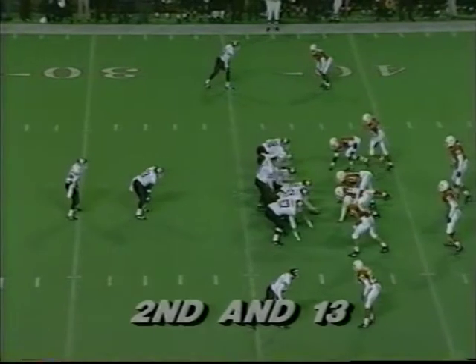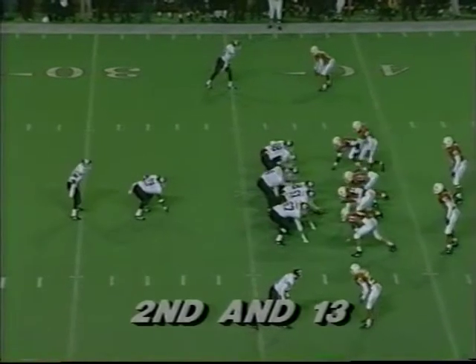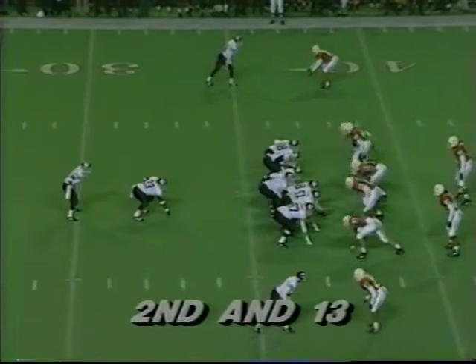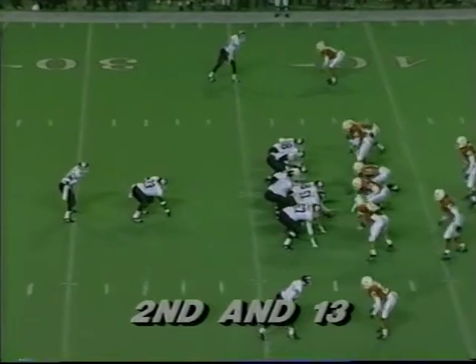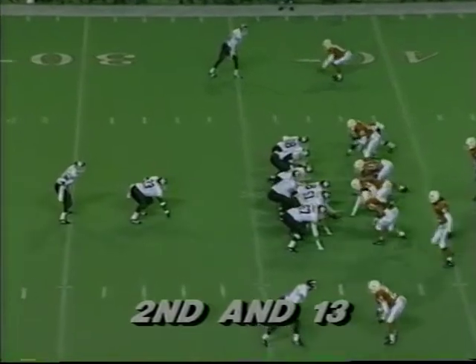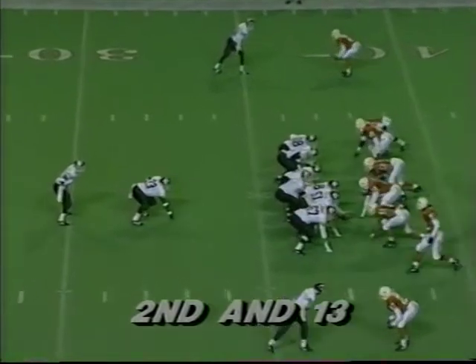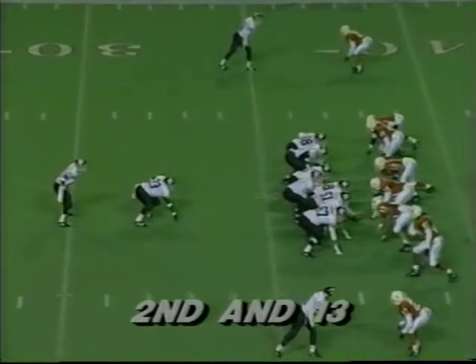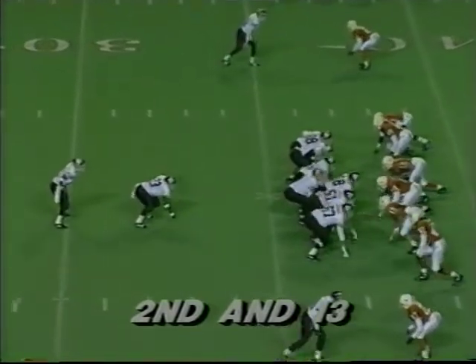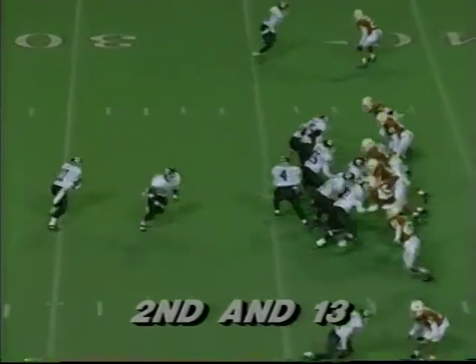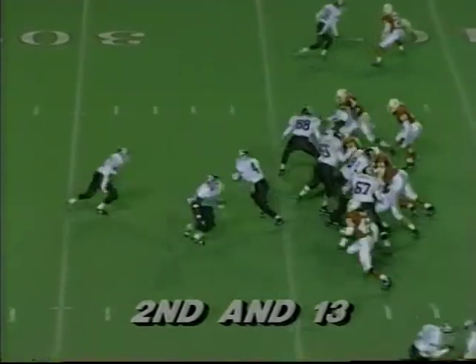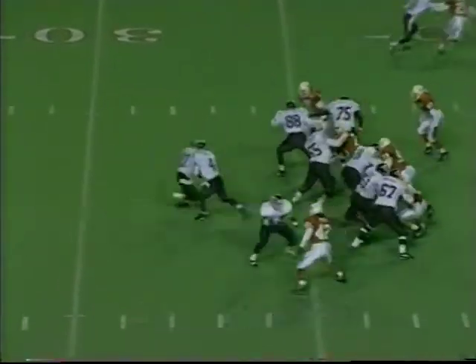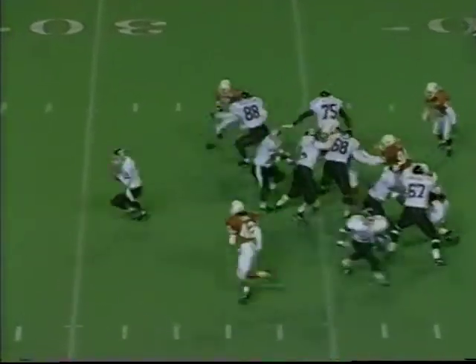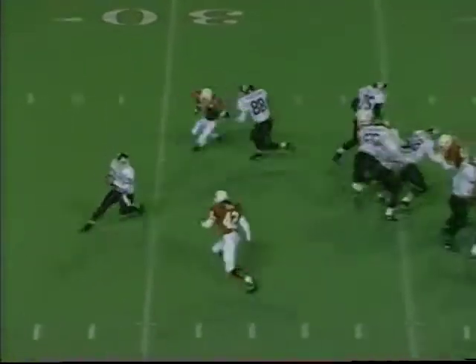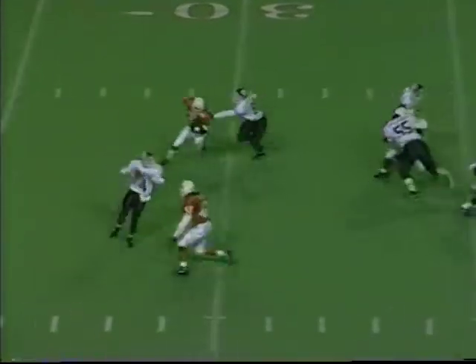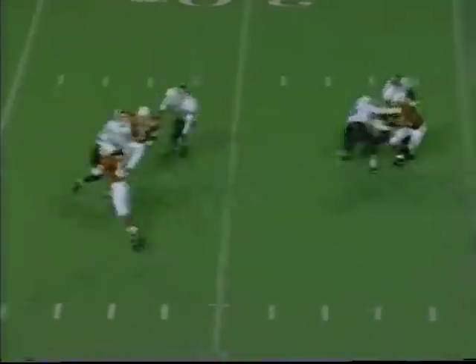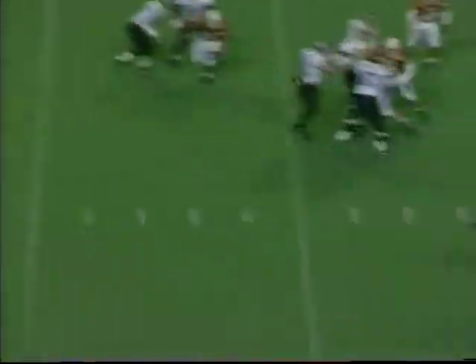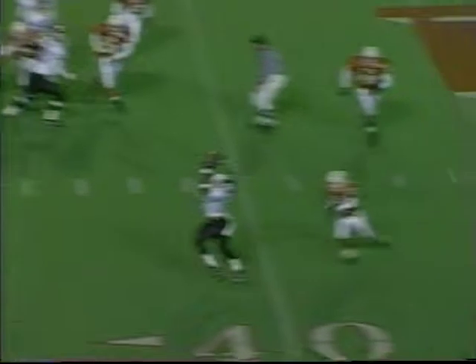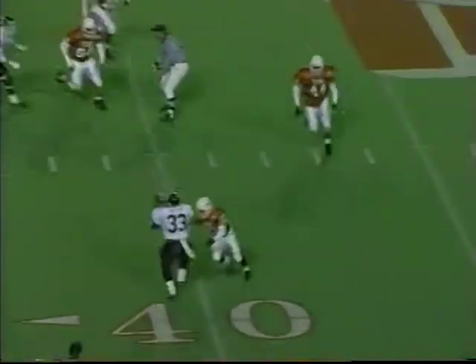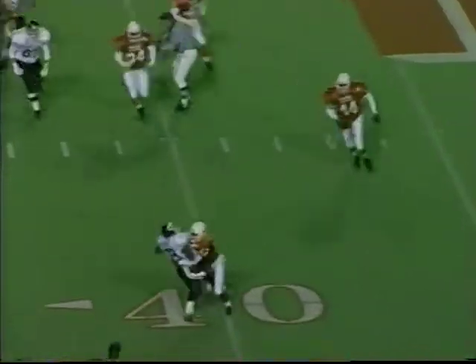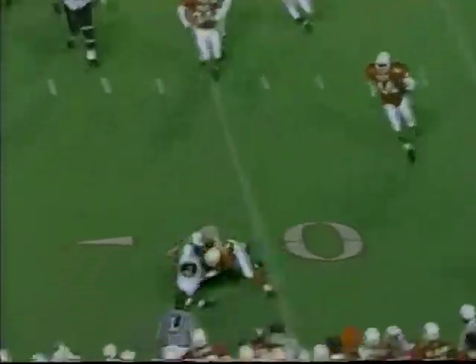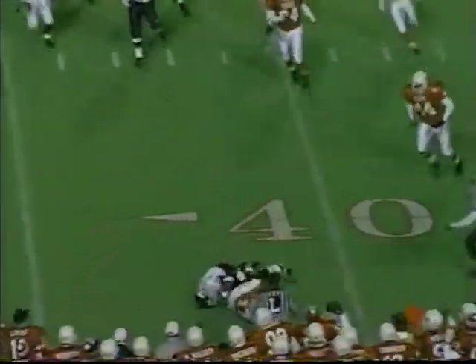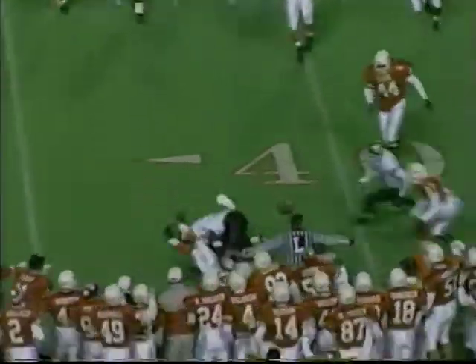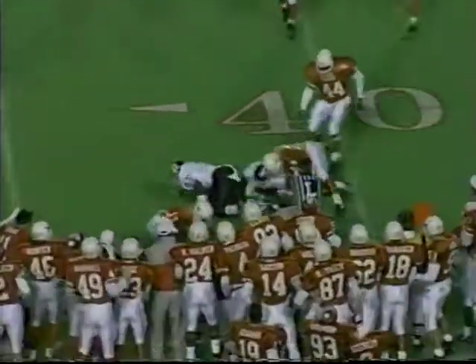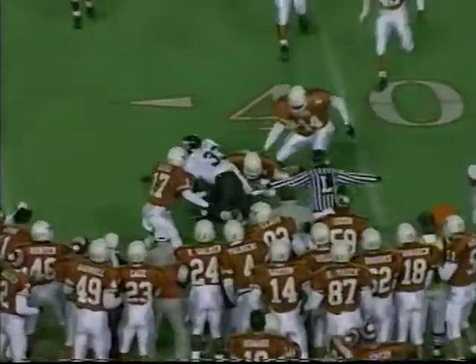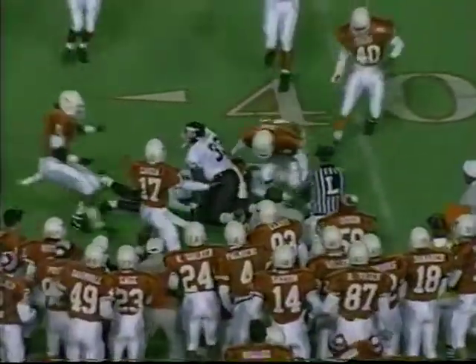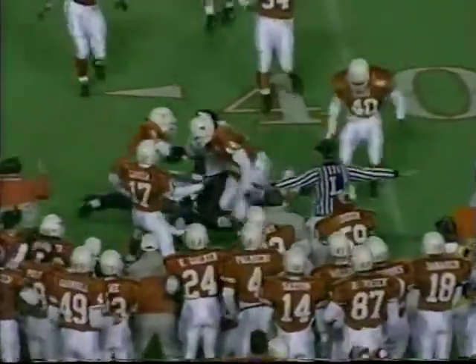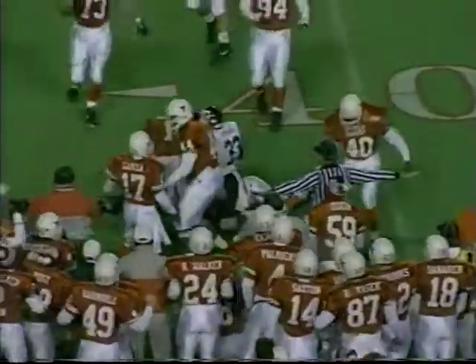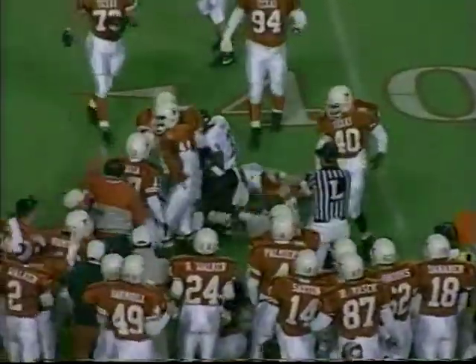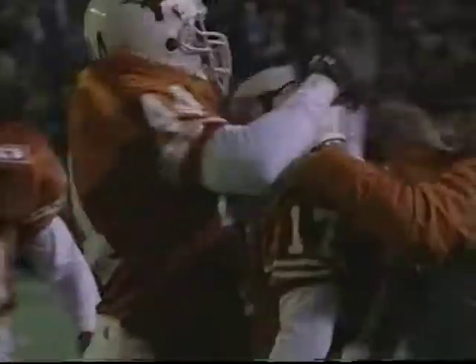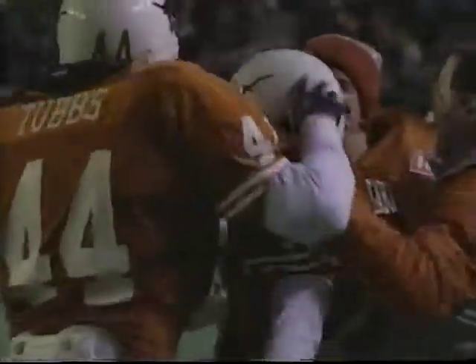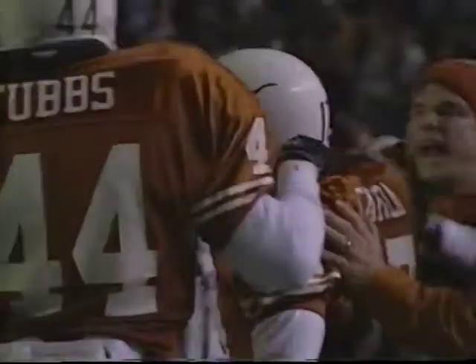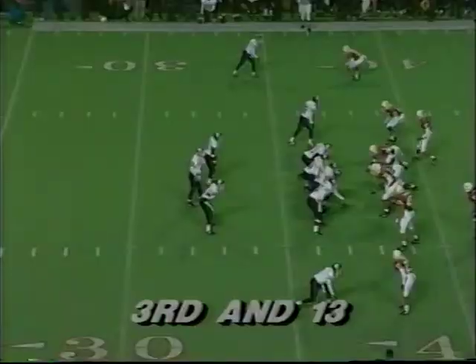Cliff Gross is the fullback, Greg Hill the tailback. Flanker left, play action. There's pressure coming — throw the ball back this way. Gross will catch it and then drop the ball. It's incomplete at the 40-yard line.